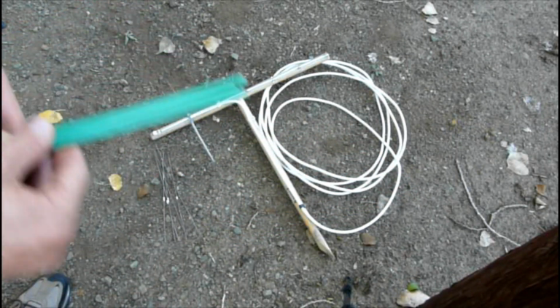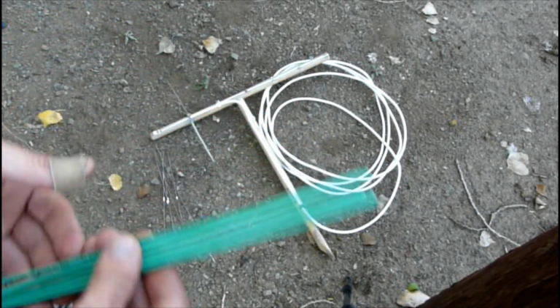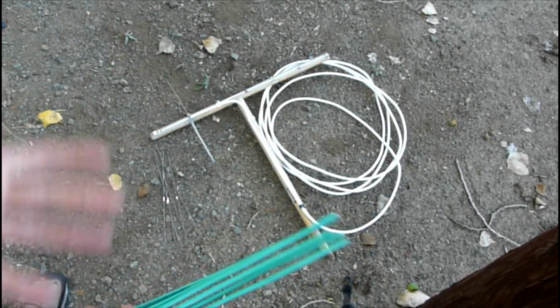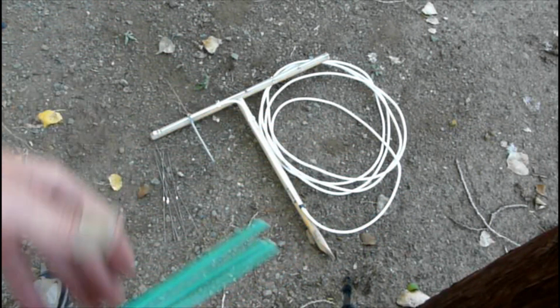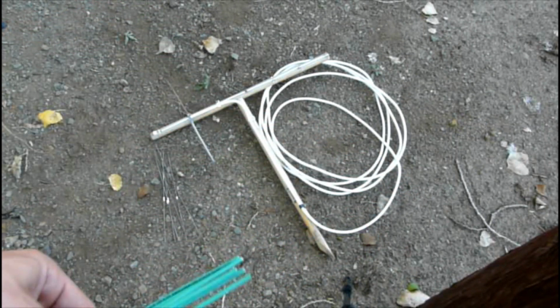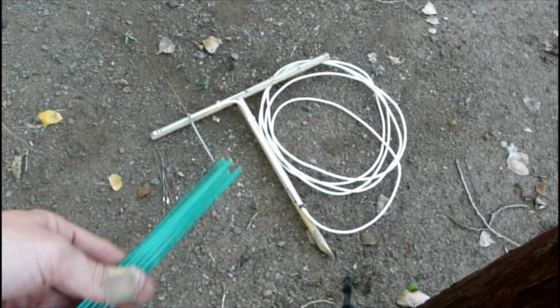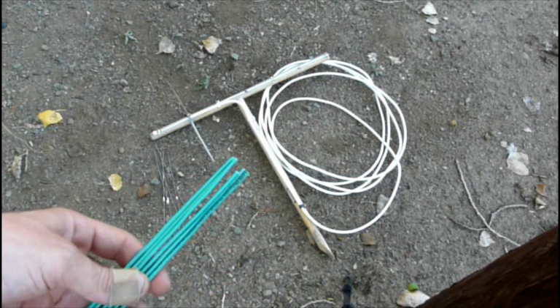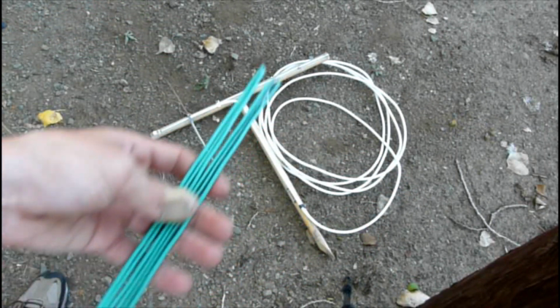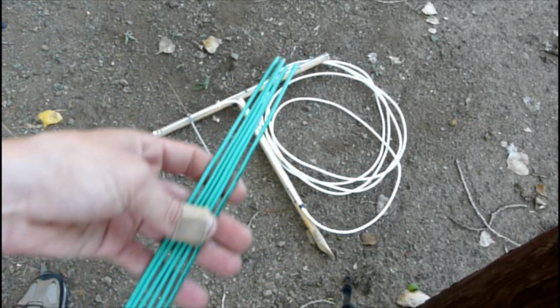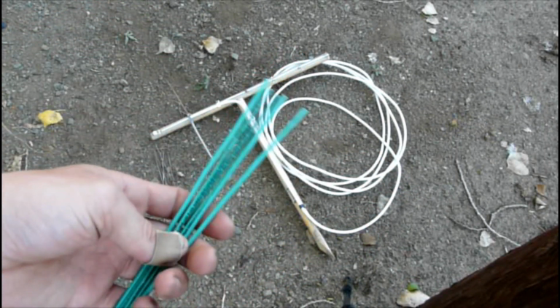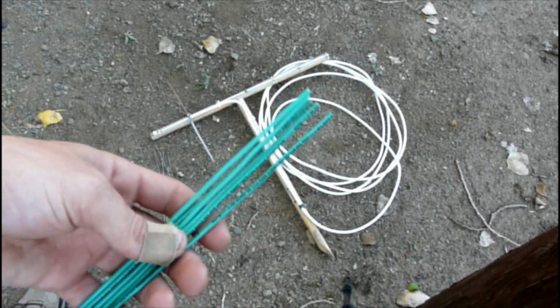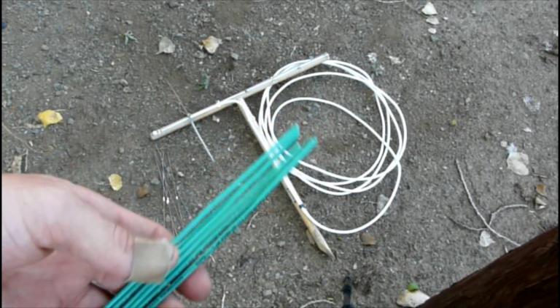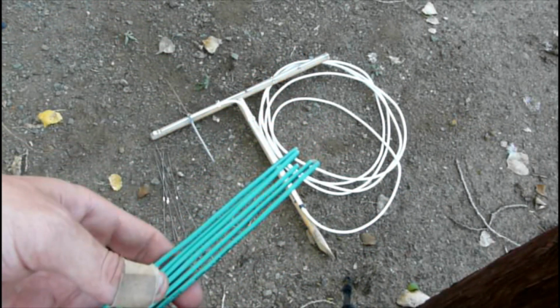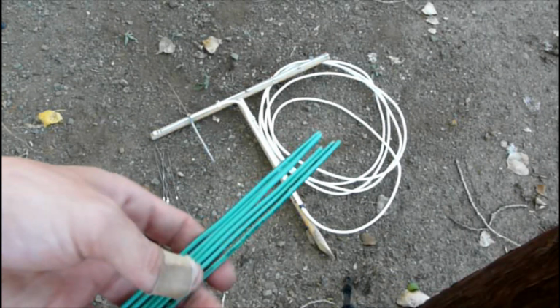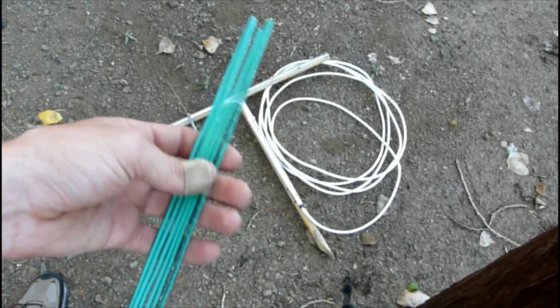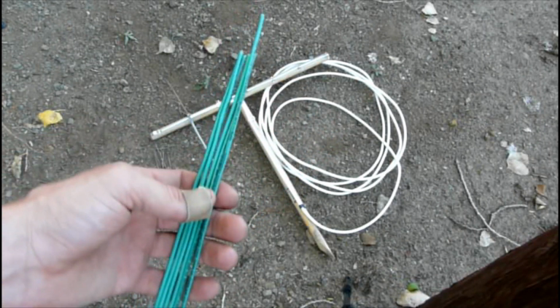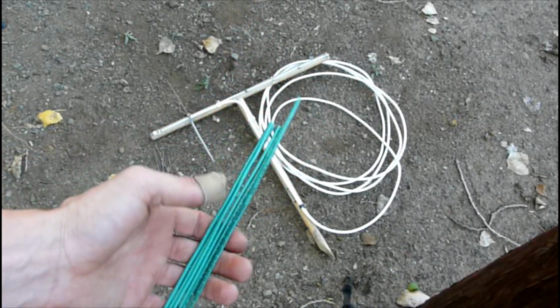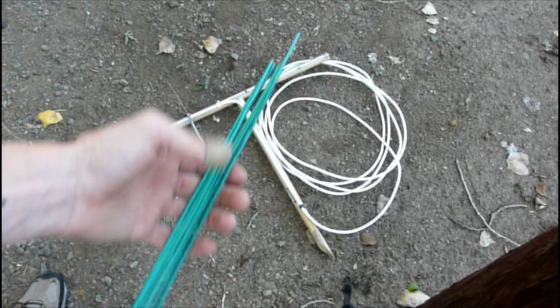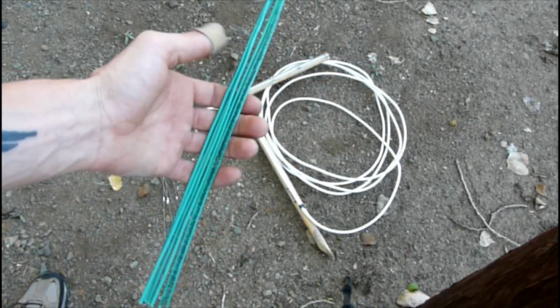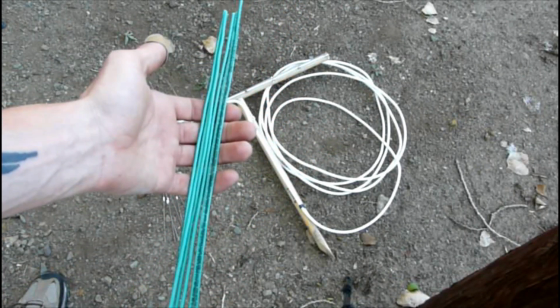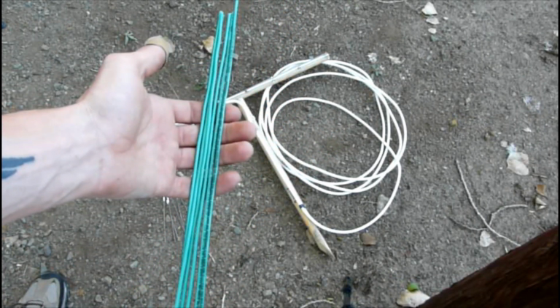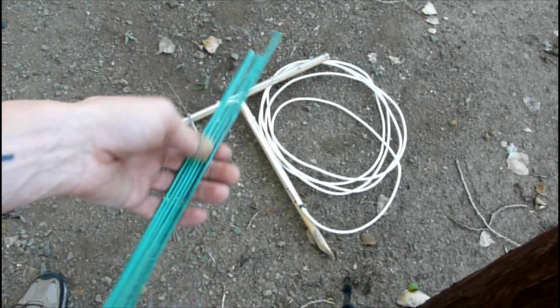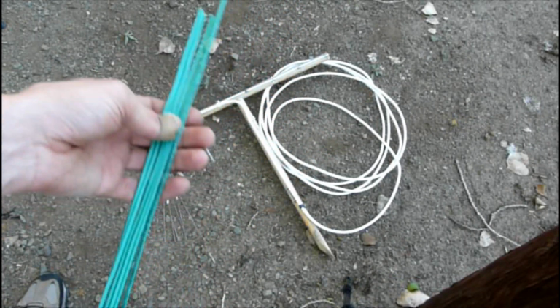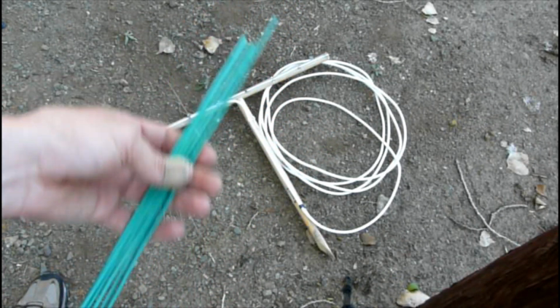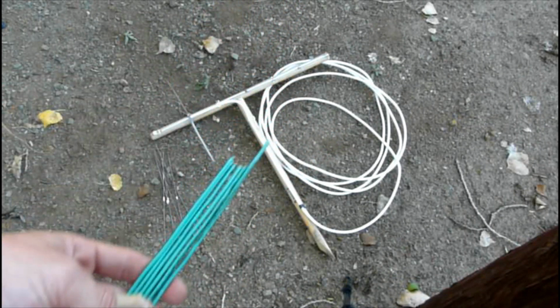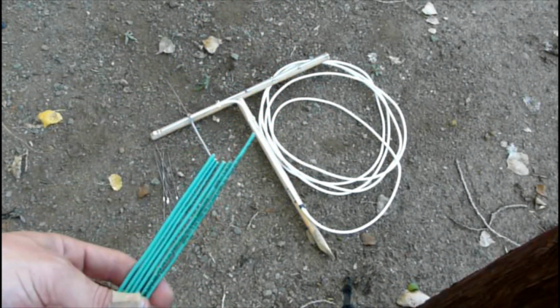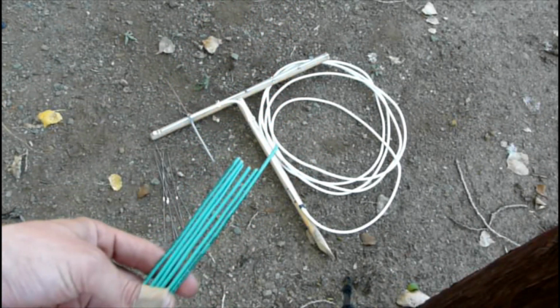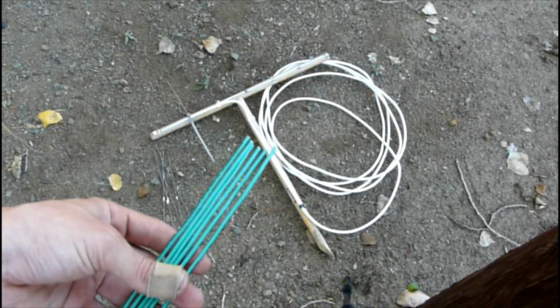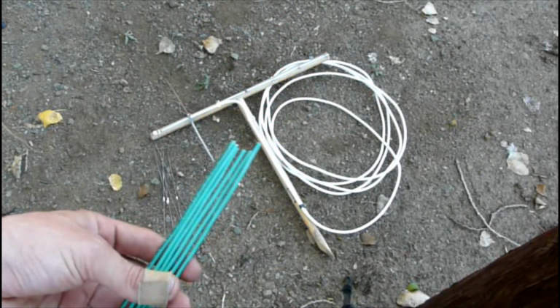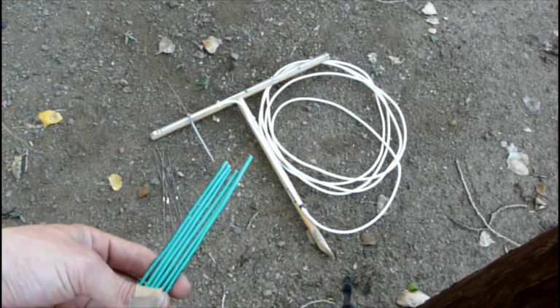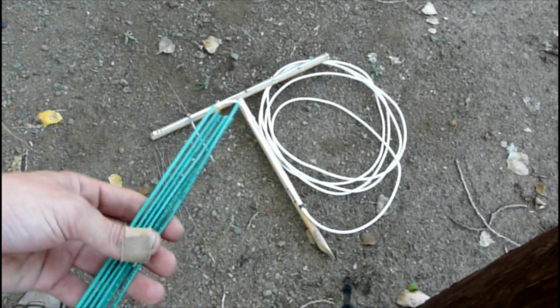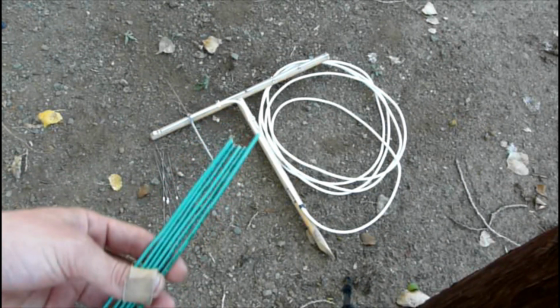Yeah, this is just a quick video. I'm just replacing the elements on my Yagi and seeing if it gets improved at all, or if it stays the same — which, if it stays the same, that's just okay, because it's a great signal.